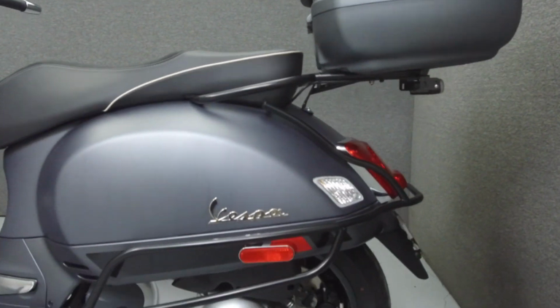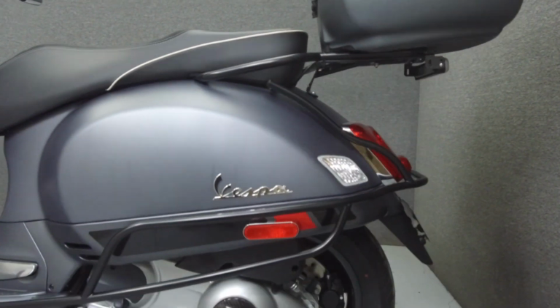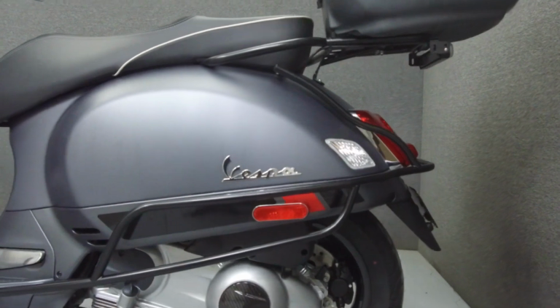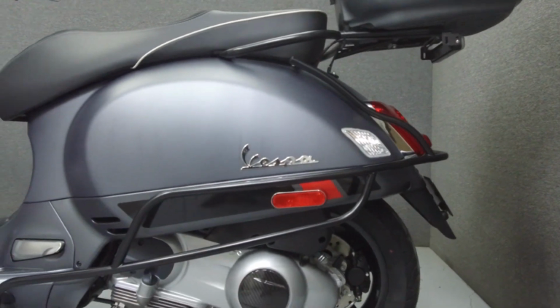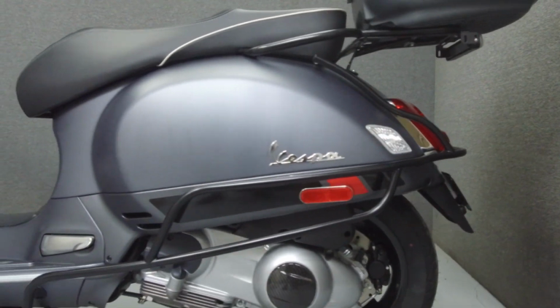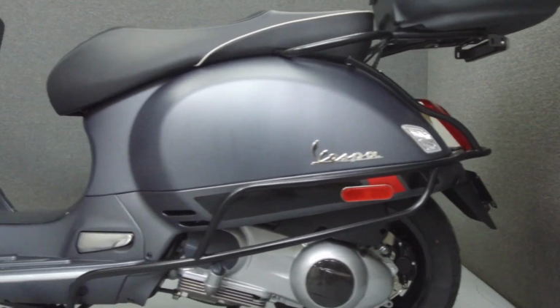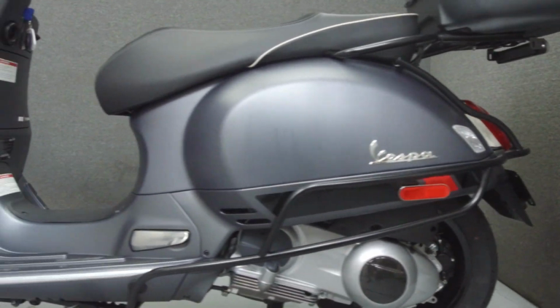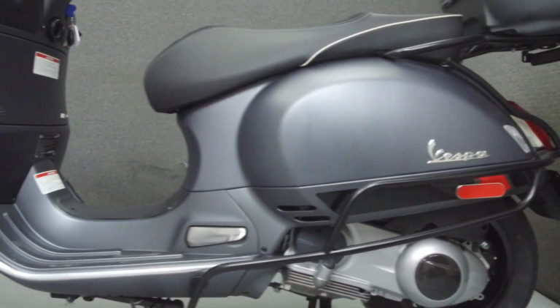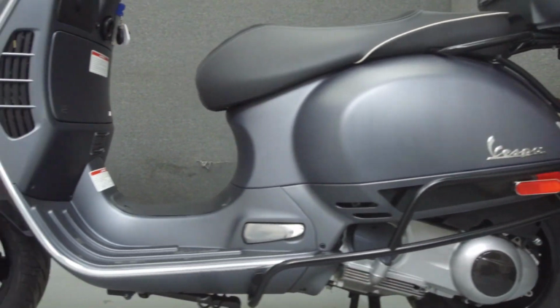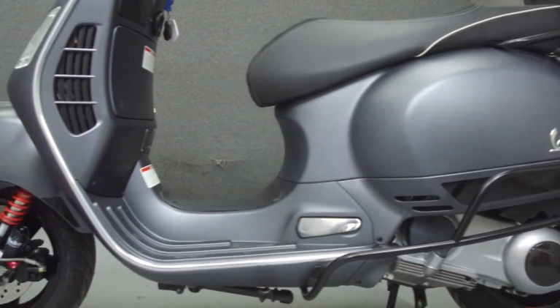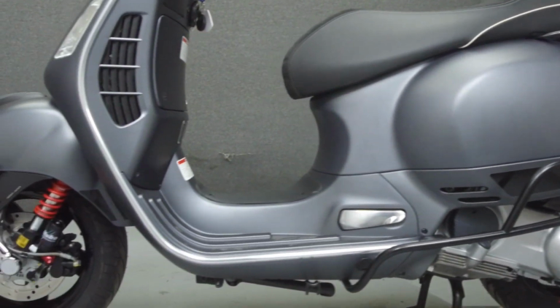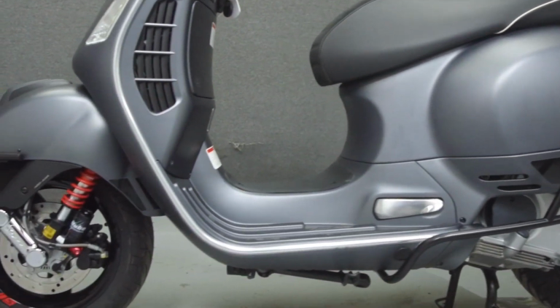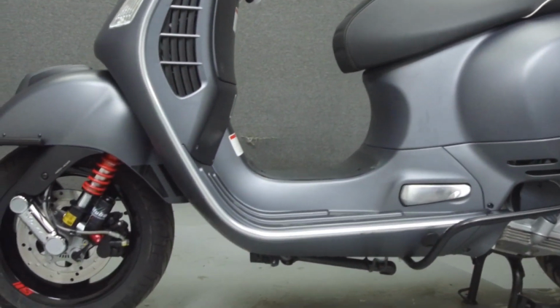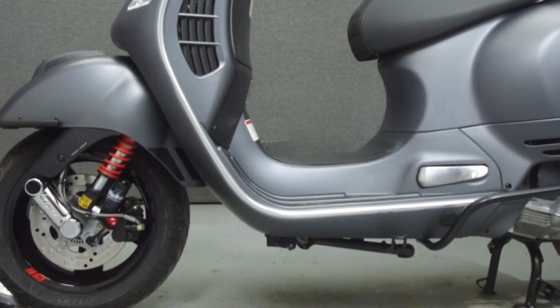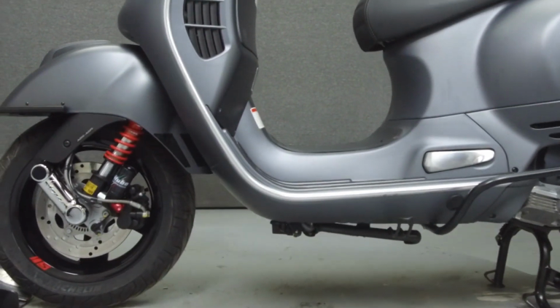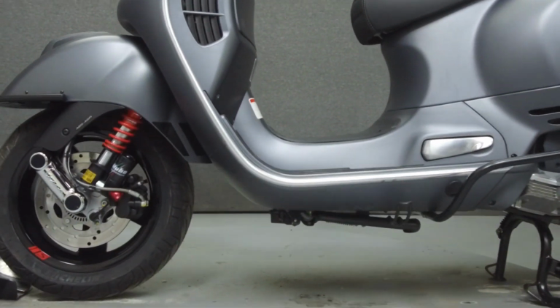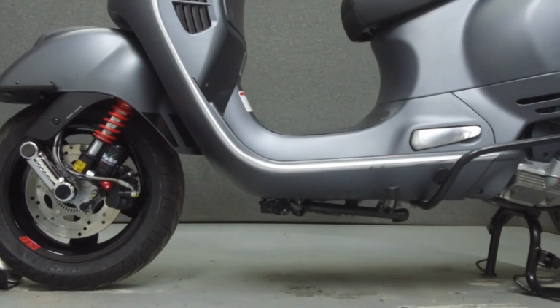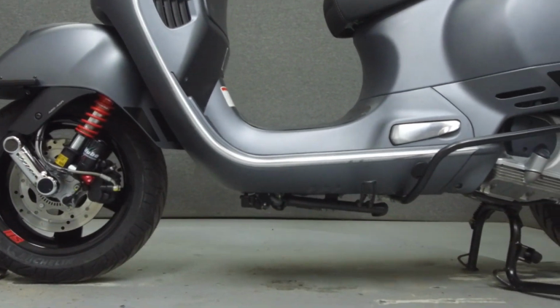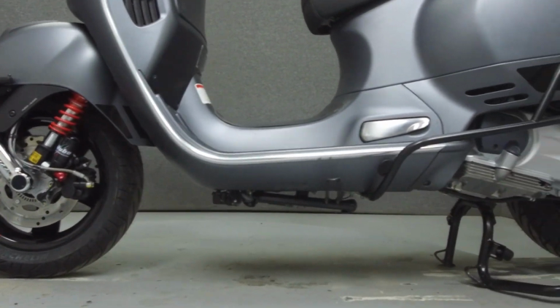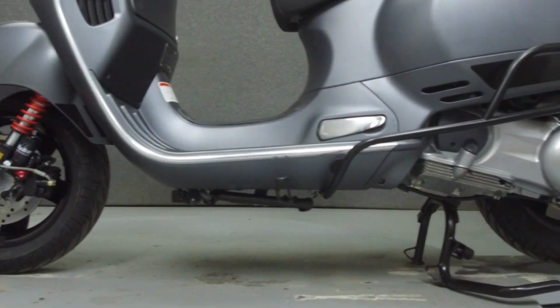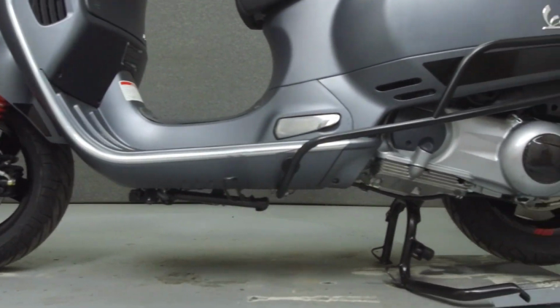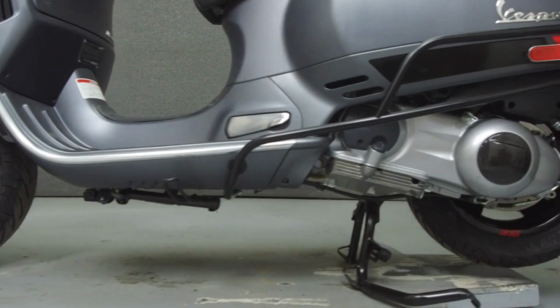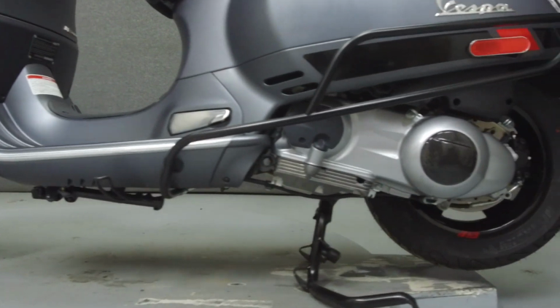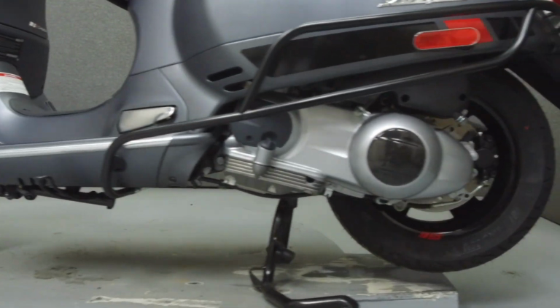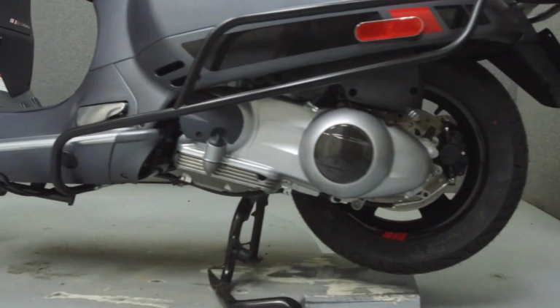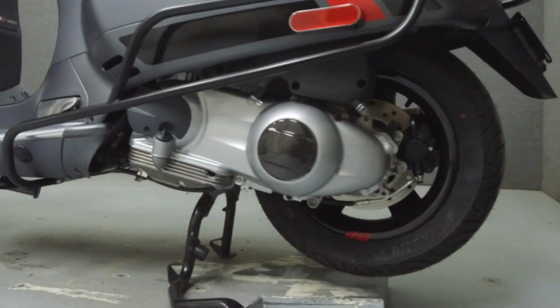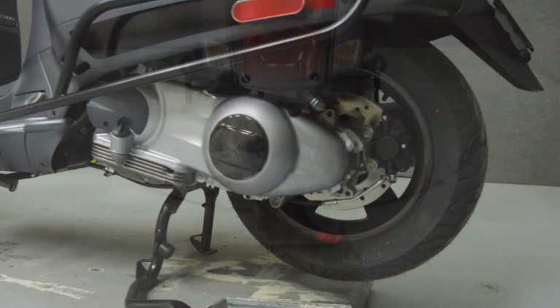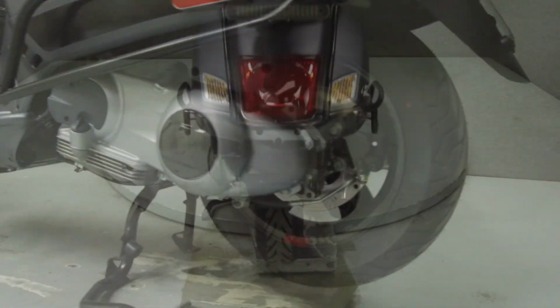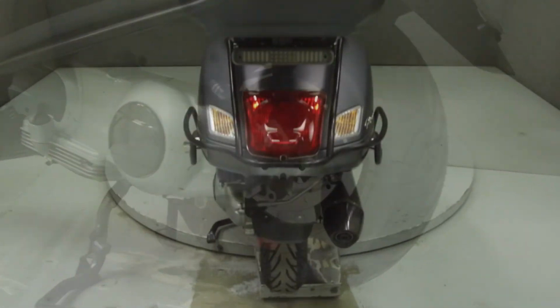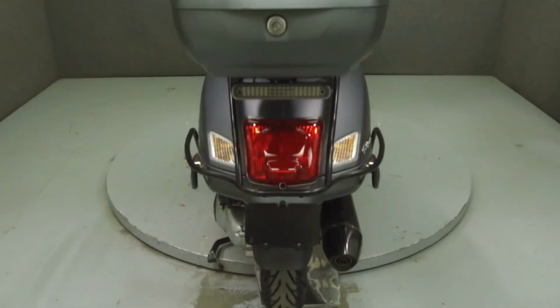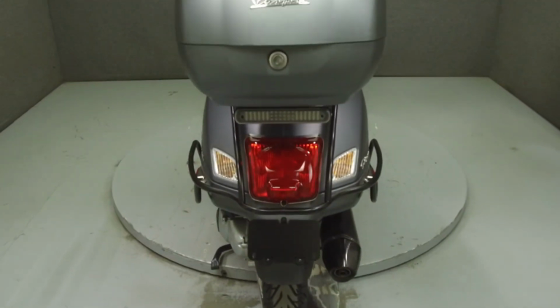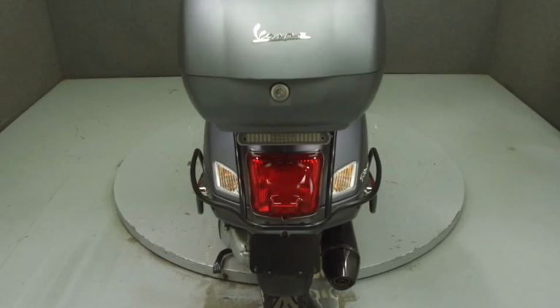This bike comes equipped with ABS and ASR. It has been upgraded with an Acropole Vespa unmuffler, a windshield, a trunk, and levers.